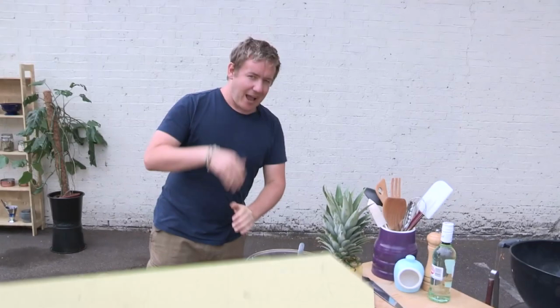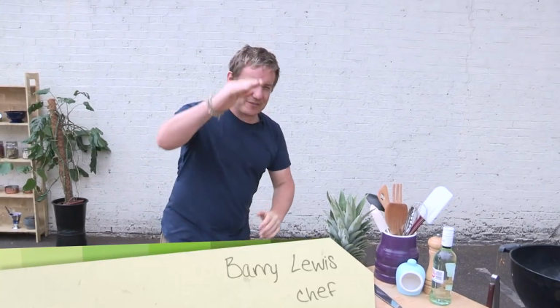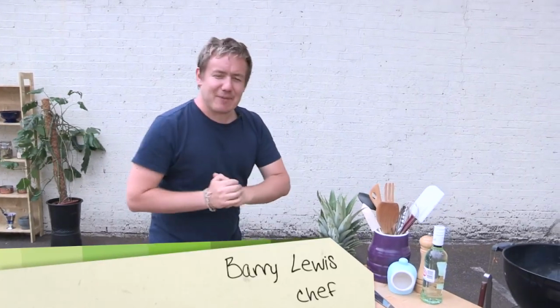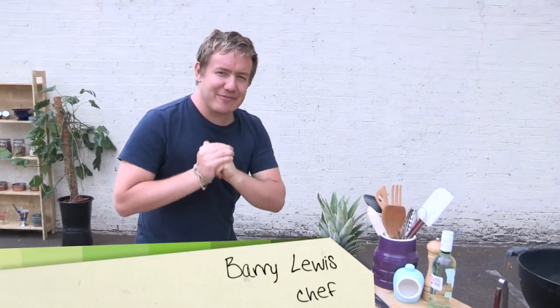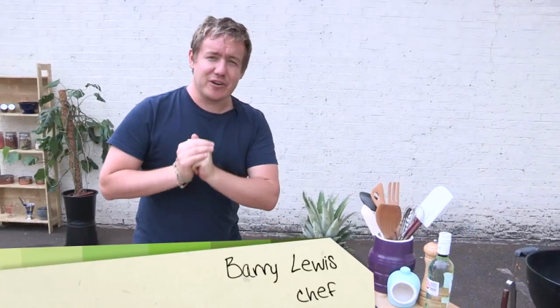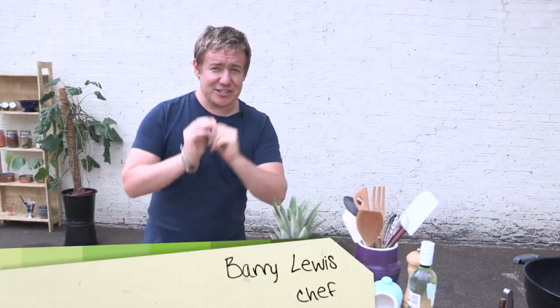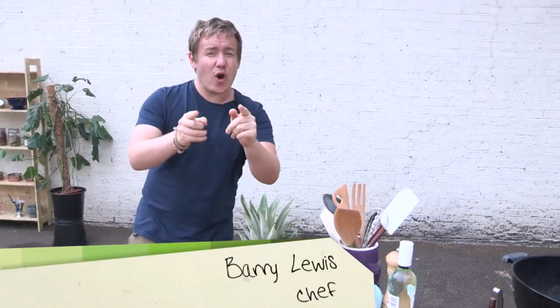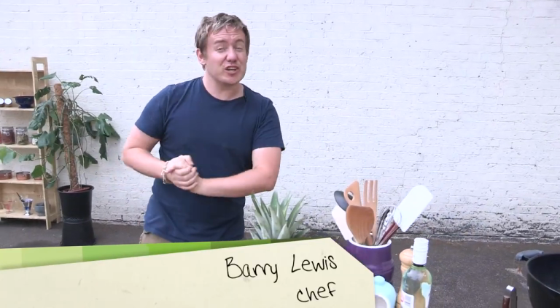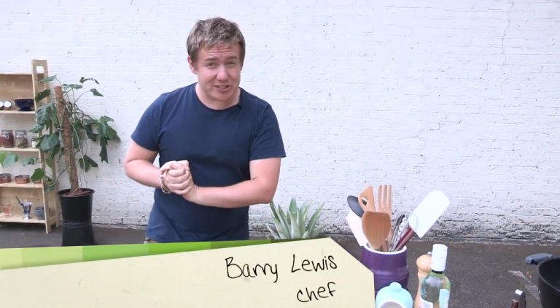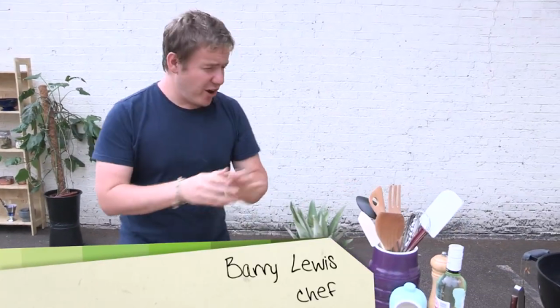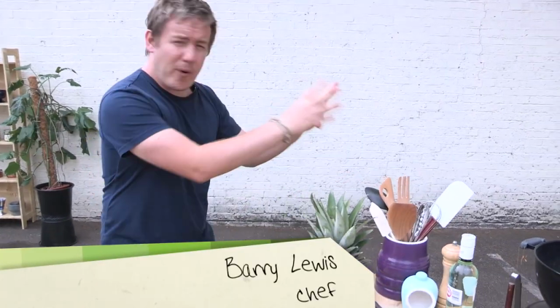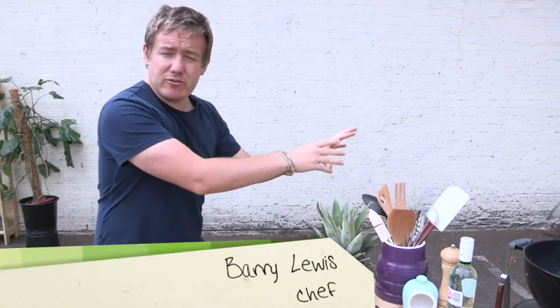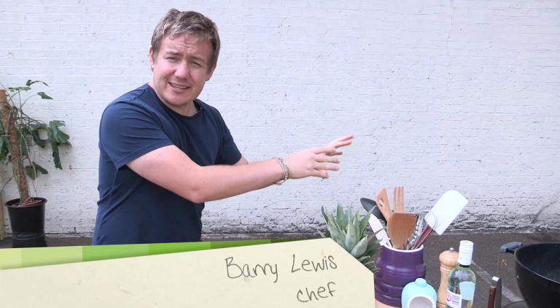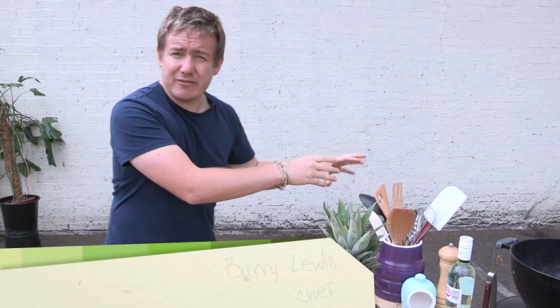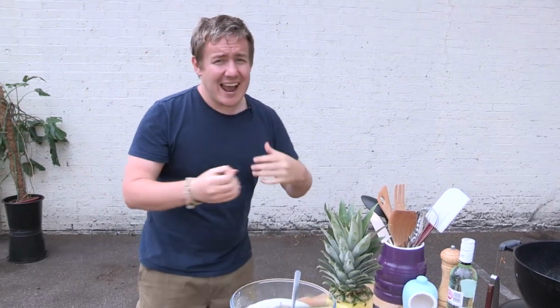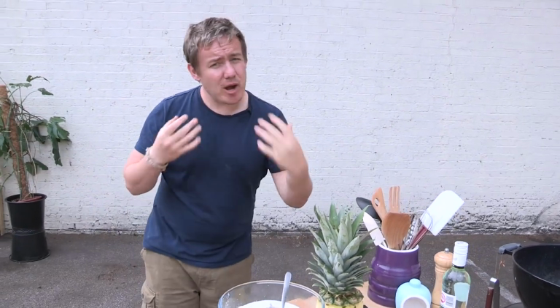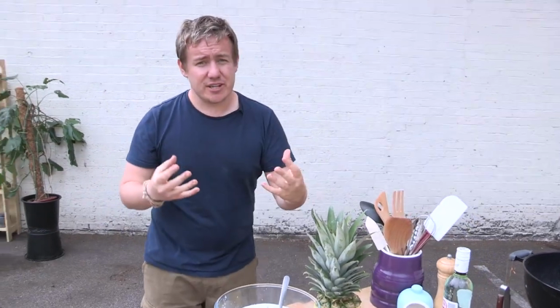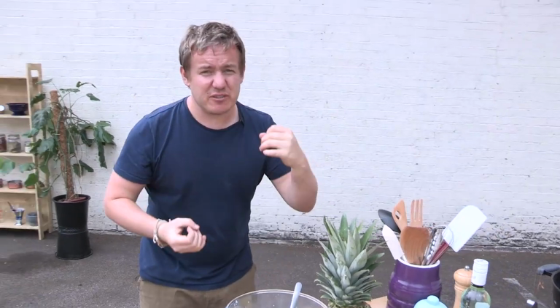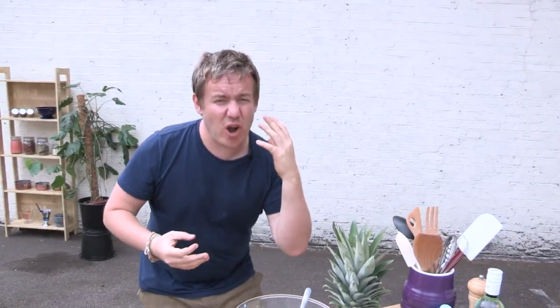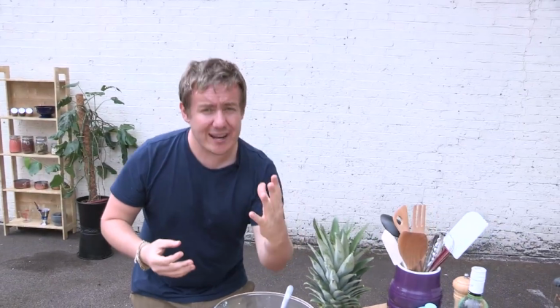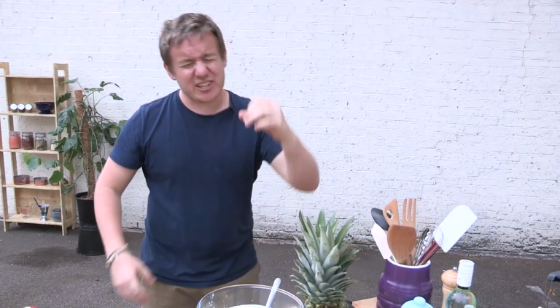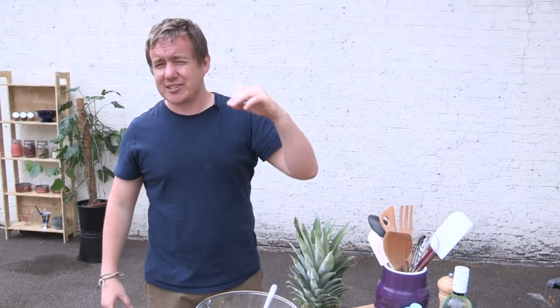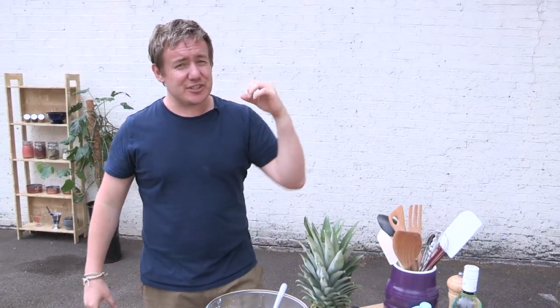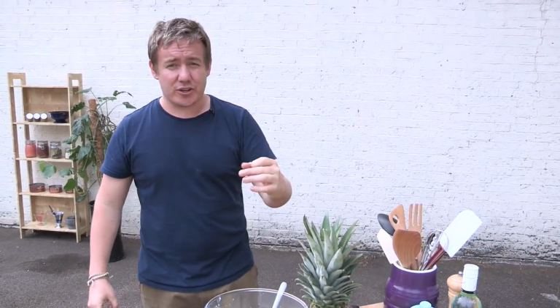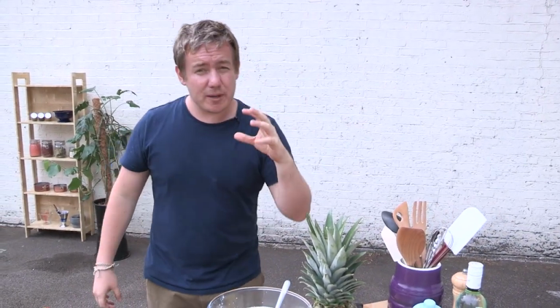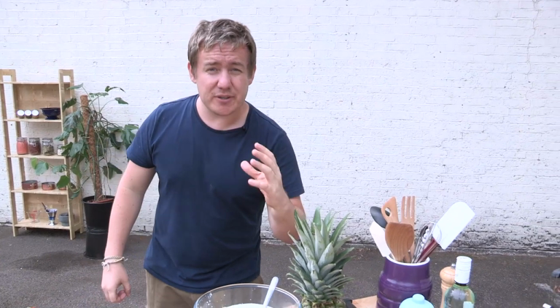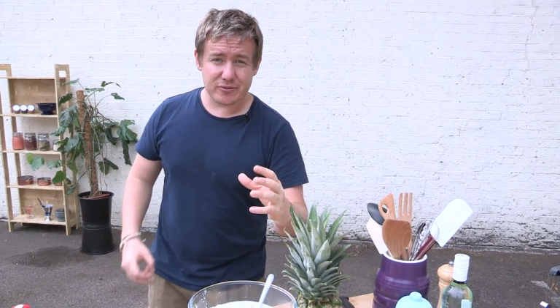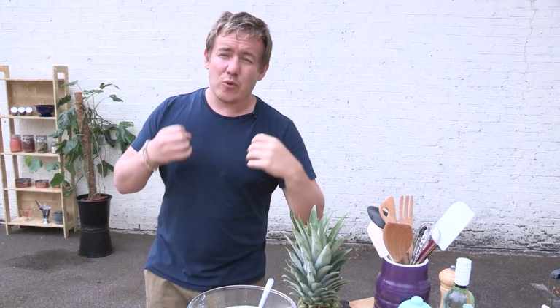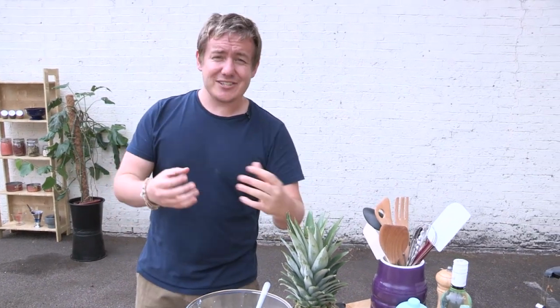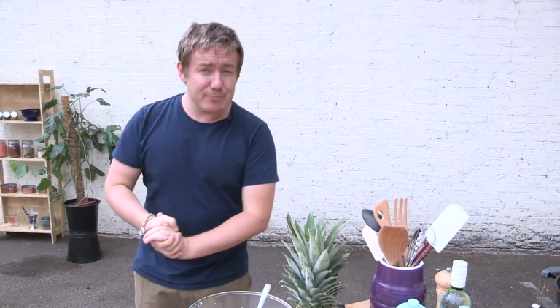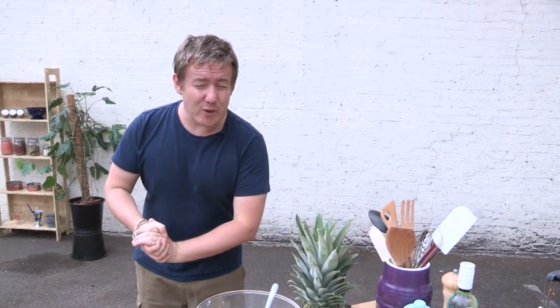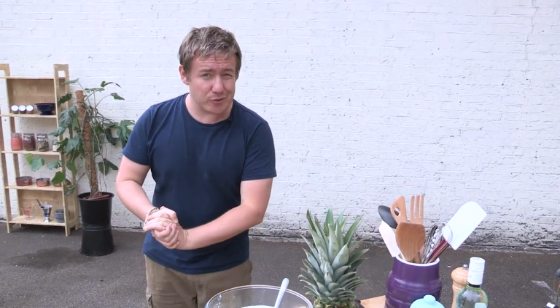Howdy folks, it's Barry here from My Virgin Kitchen. You are looking gorgeous today. I've got a barbecue right there that needs some loving, and in our barbecue series we're going to follow it up right now with a dessert. We're going to barbecue some fruit with a delicious, simple mojito cream.